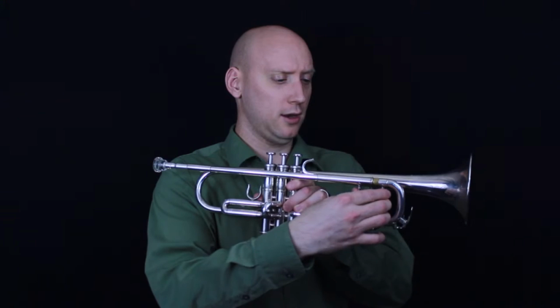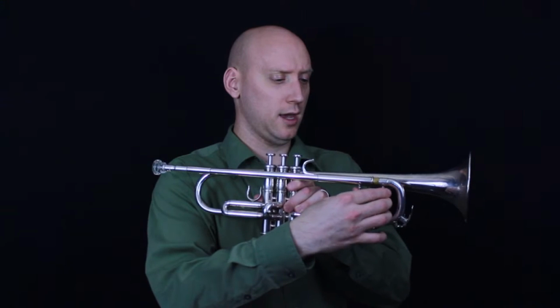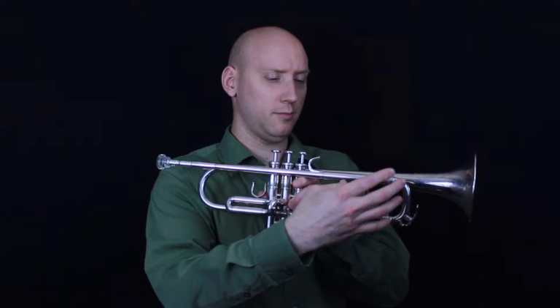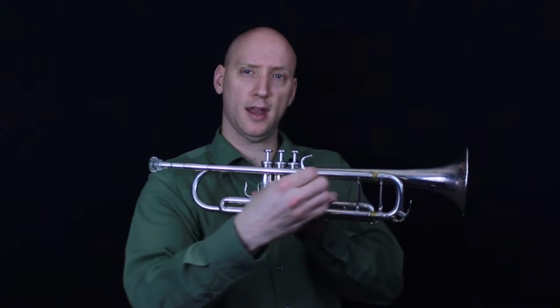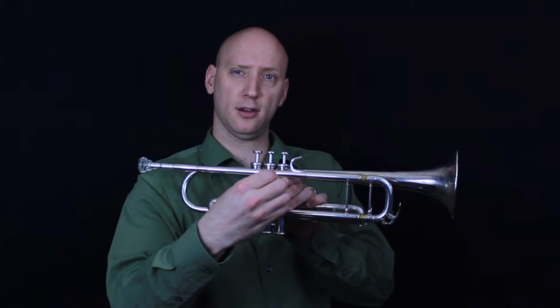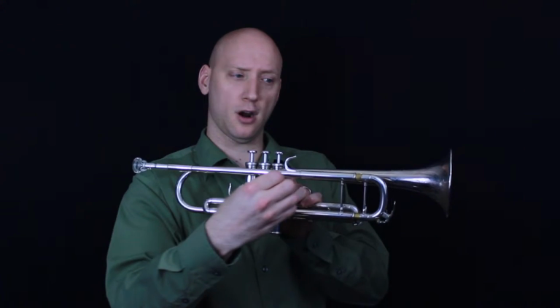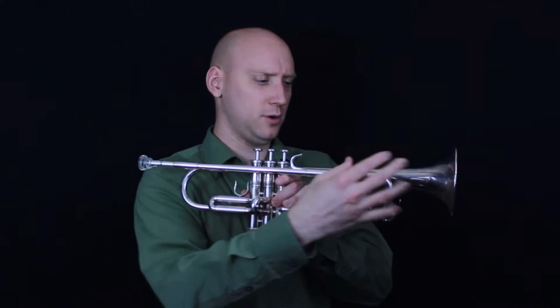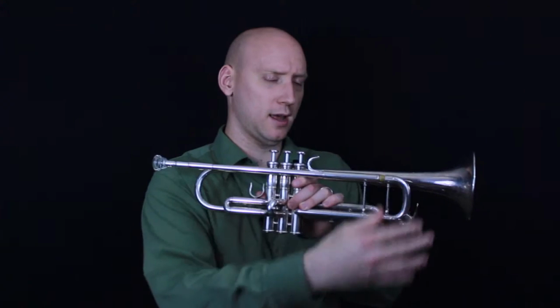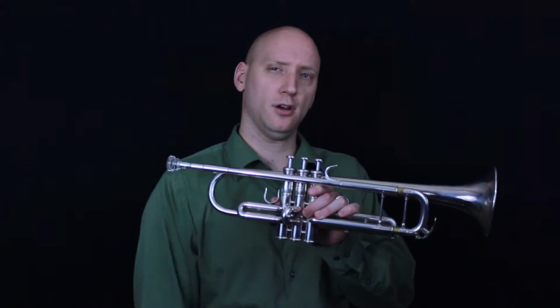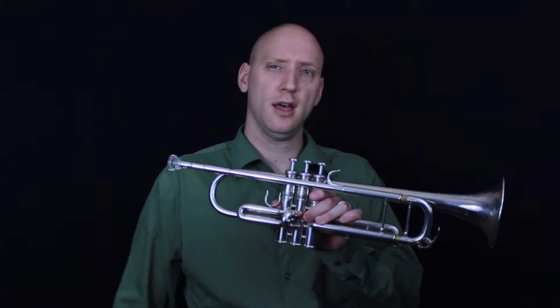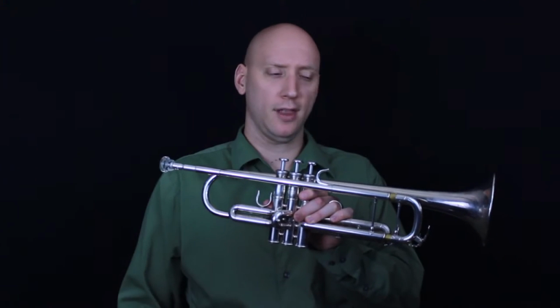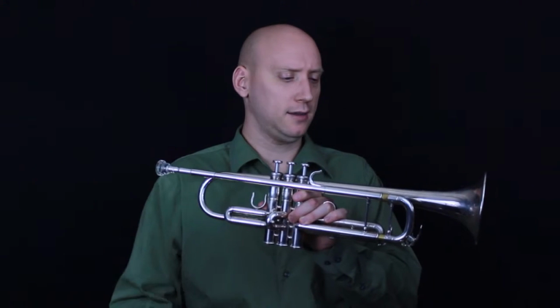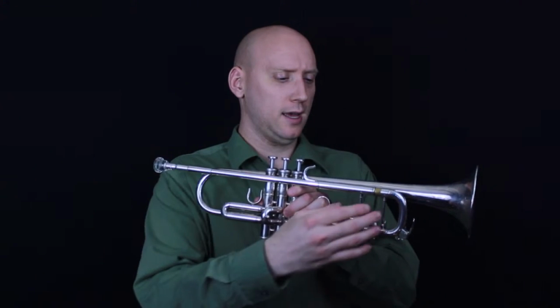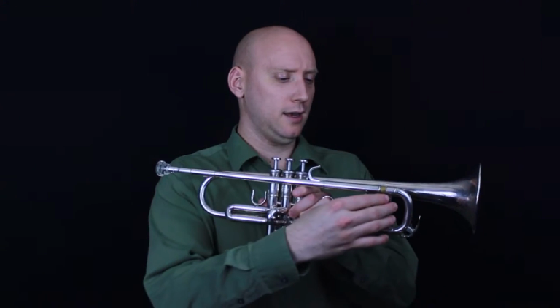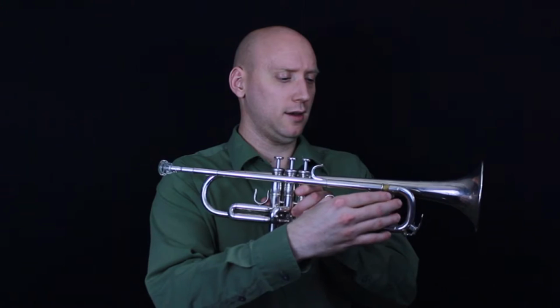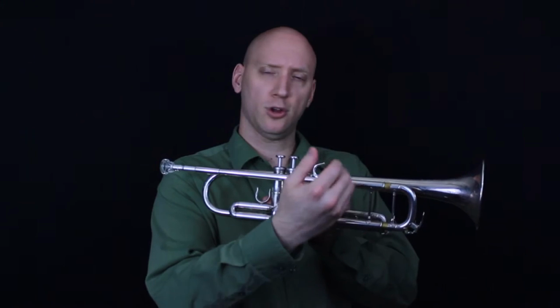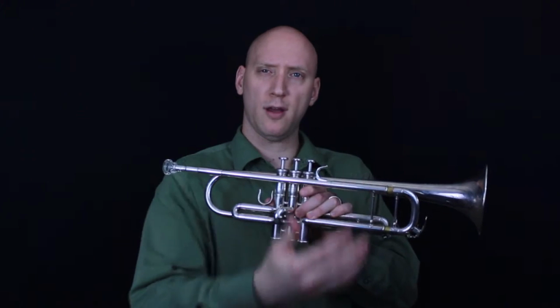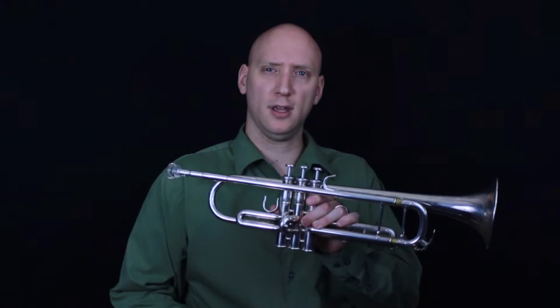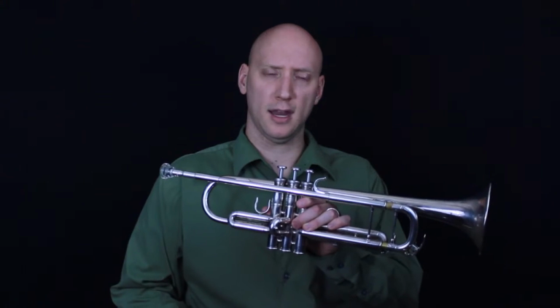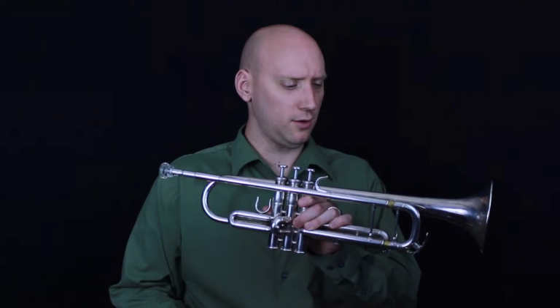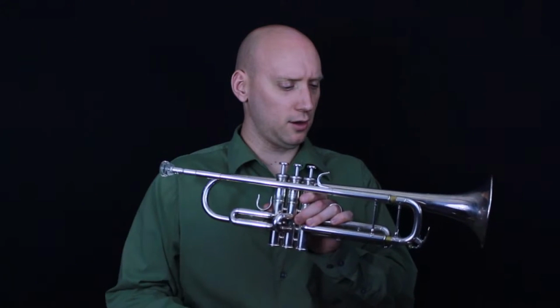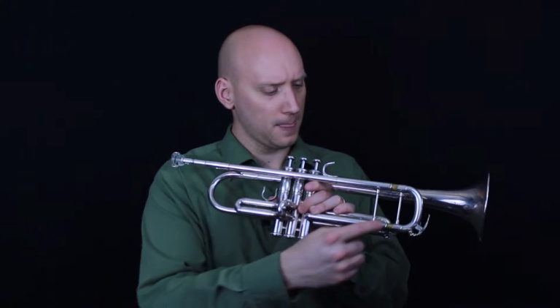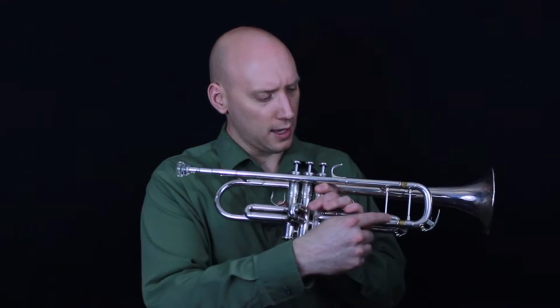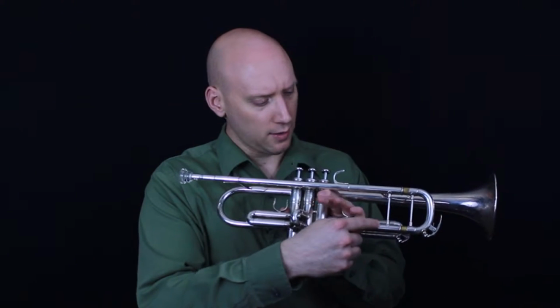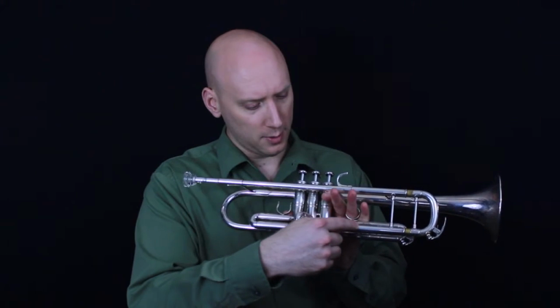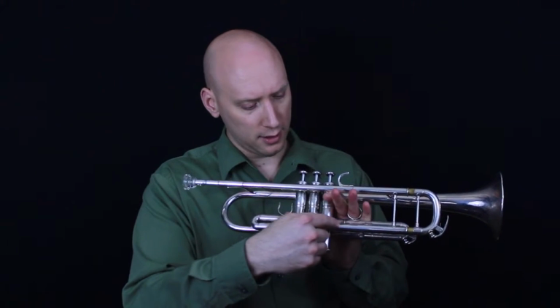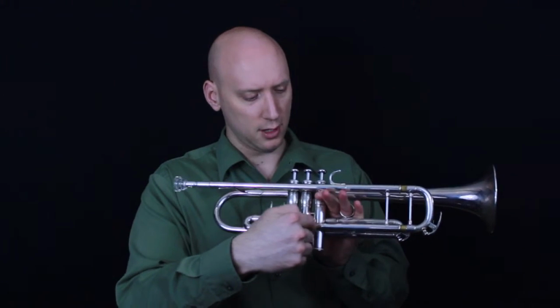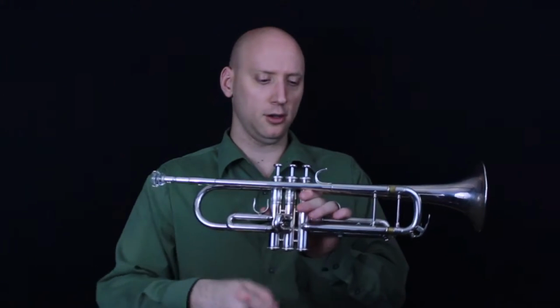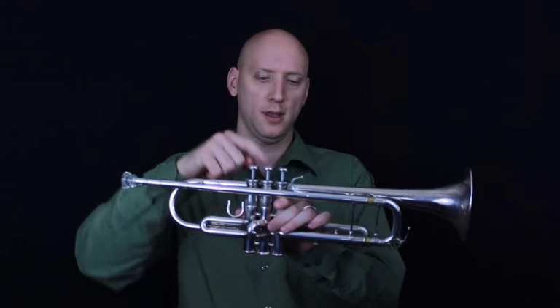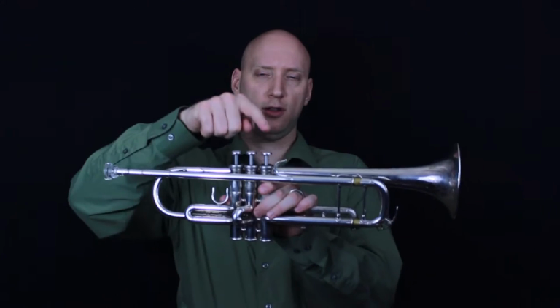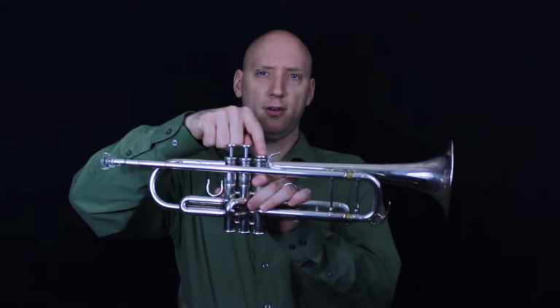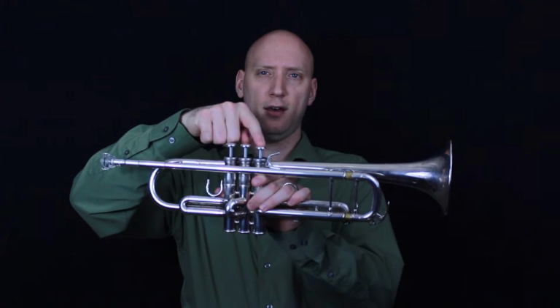You can pull that in to go sharp, push that out to go flat, and we'll talk more about tuning again in another video. And then the tubing continues here until we reach the third valve.